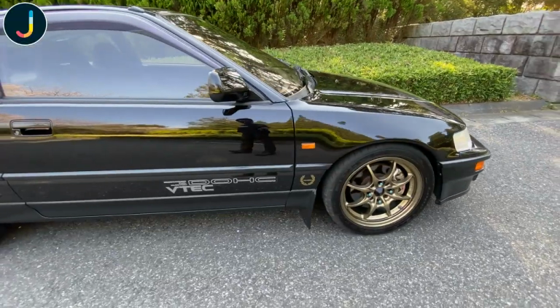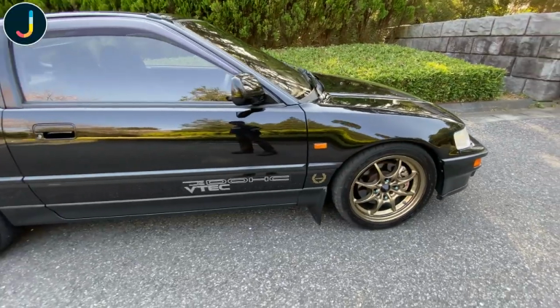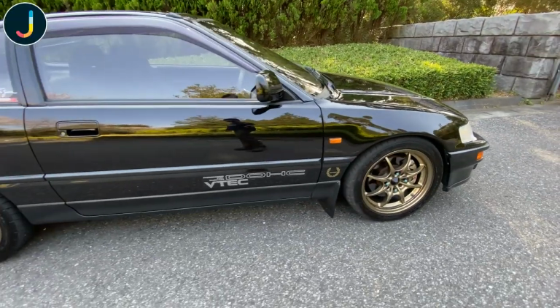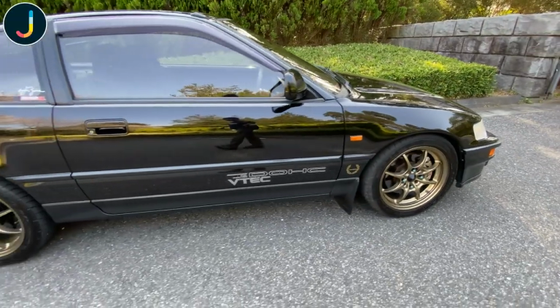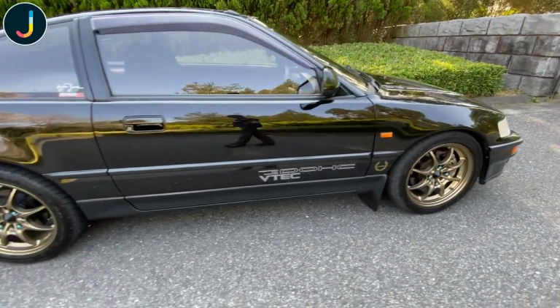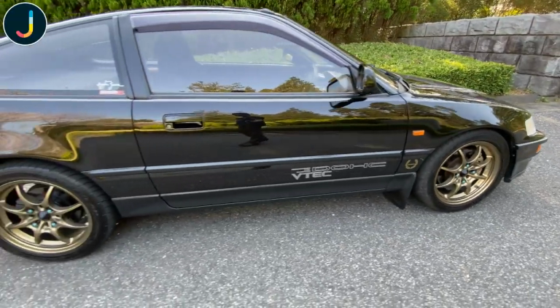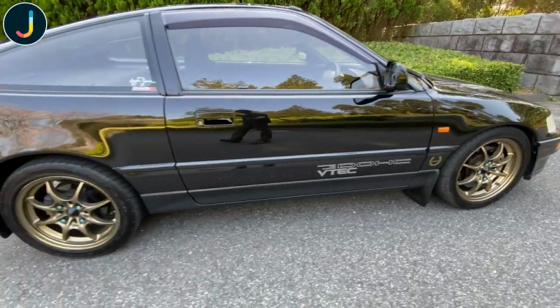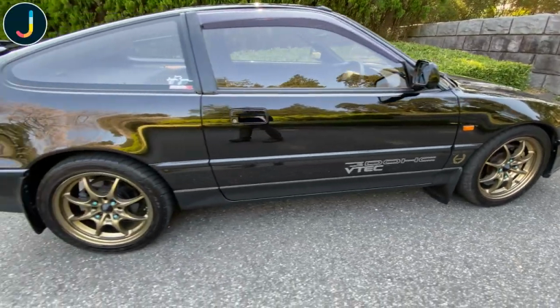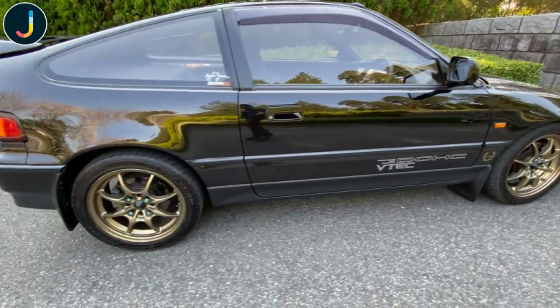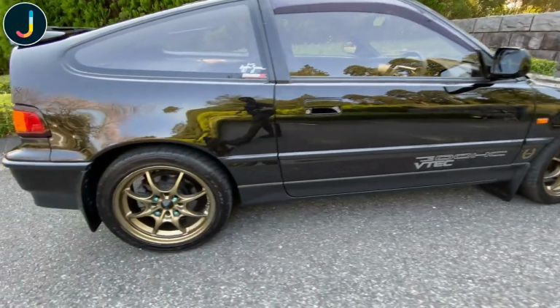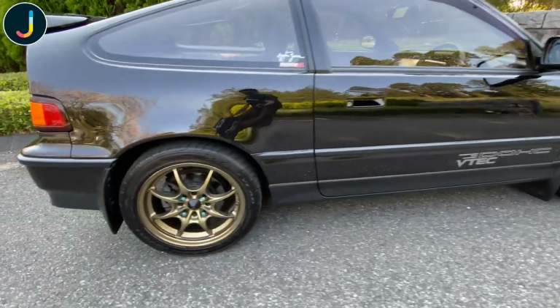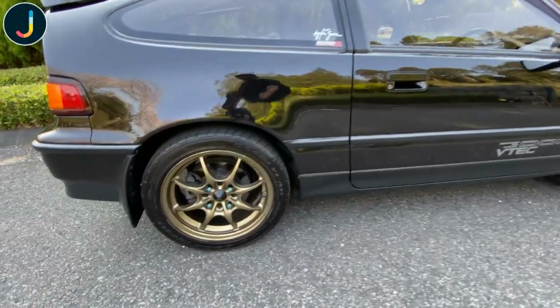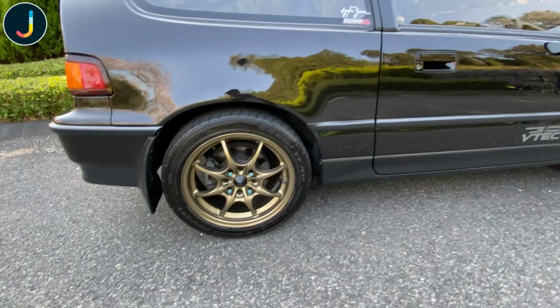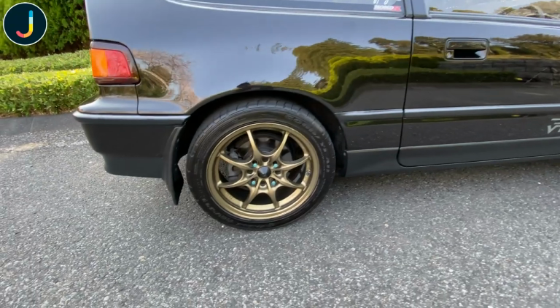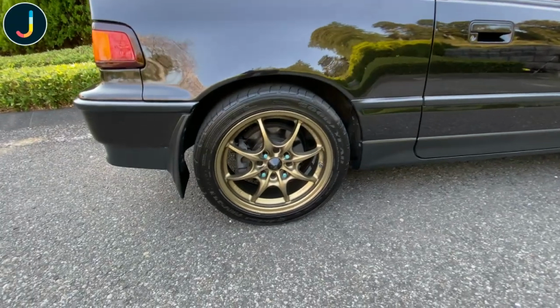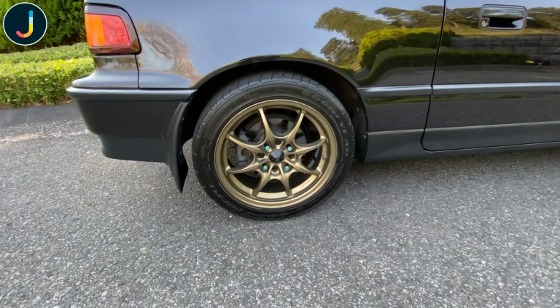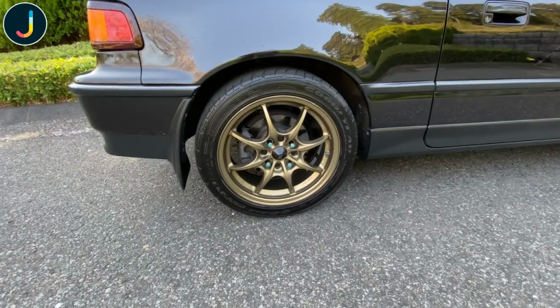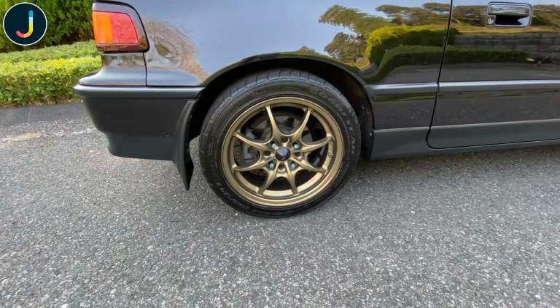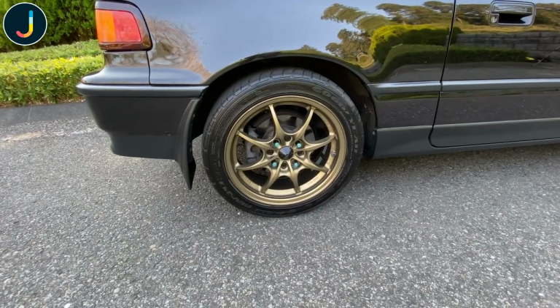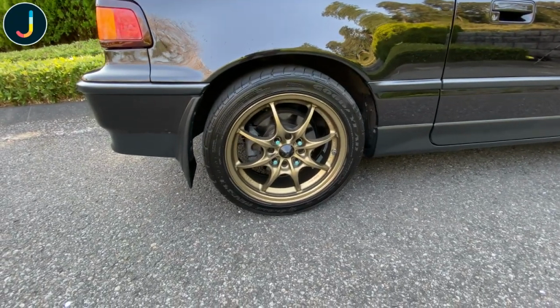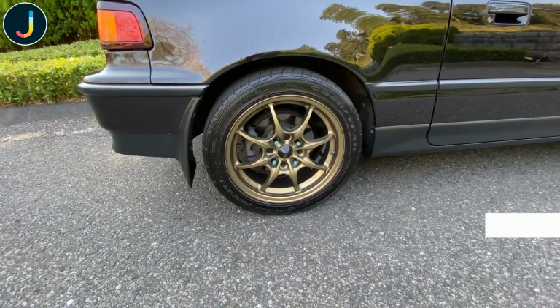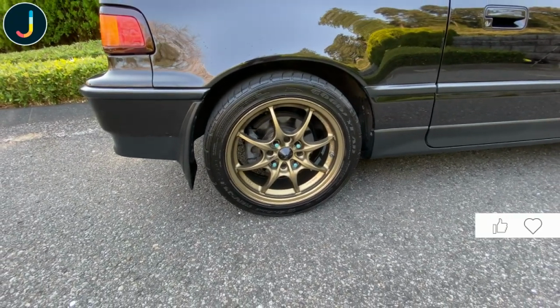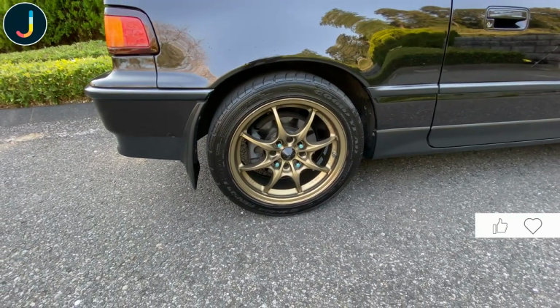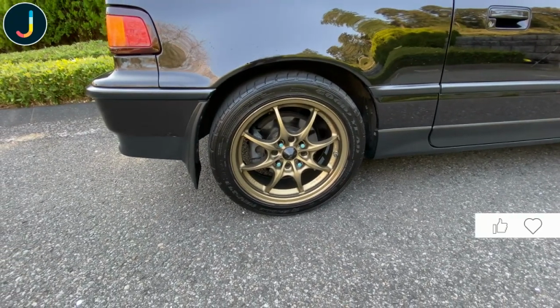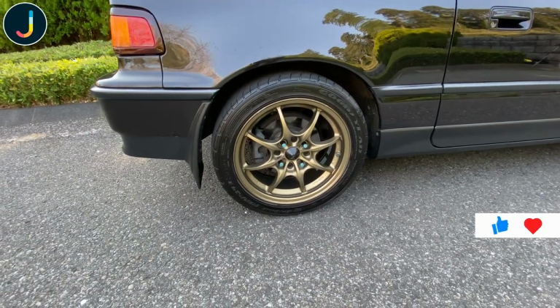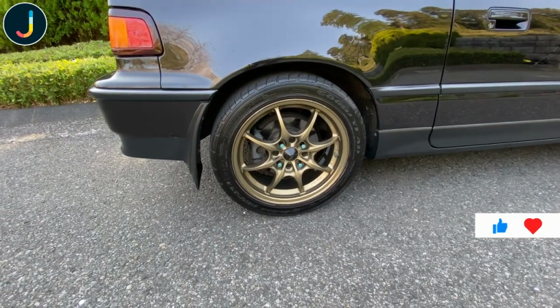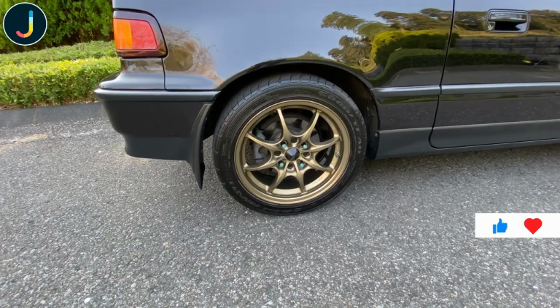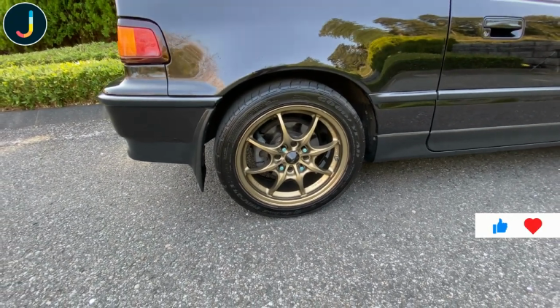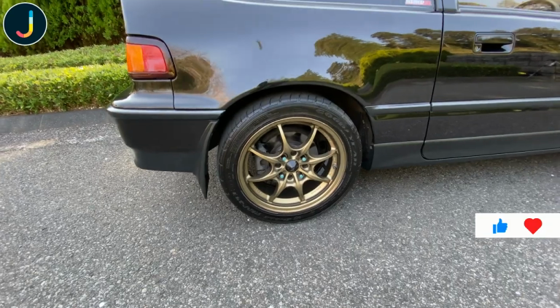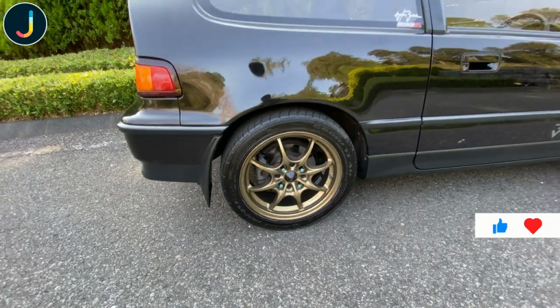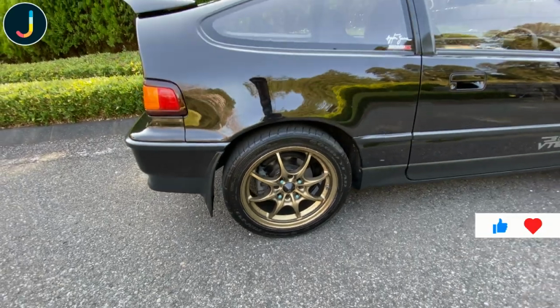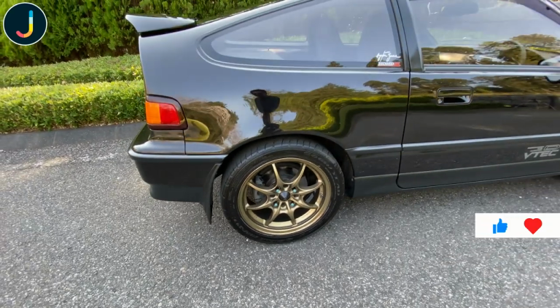Those wheels, as you see there, are Mugen MF8s, which are very rare, very expensive, and very desirable these days. I wish I'd bought a whole bunch of them.